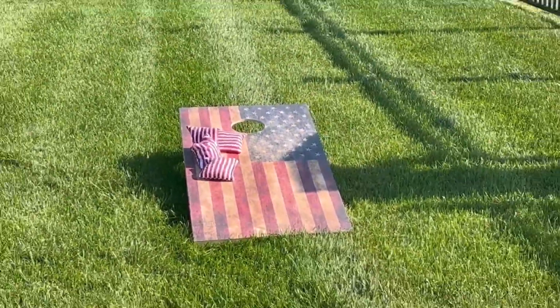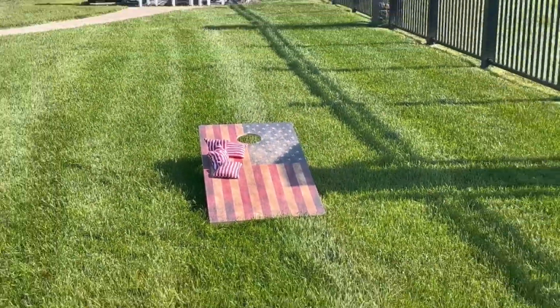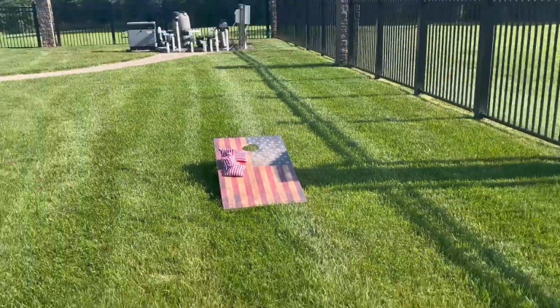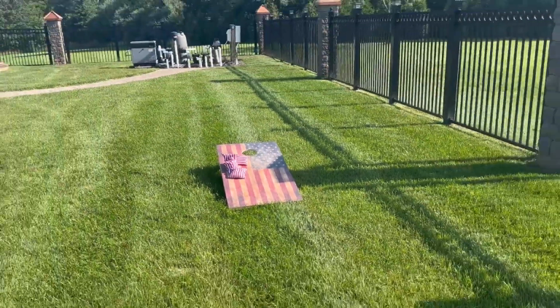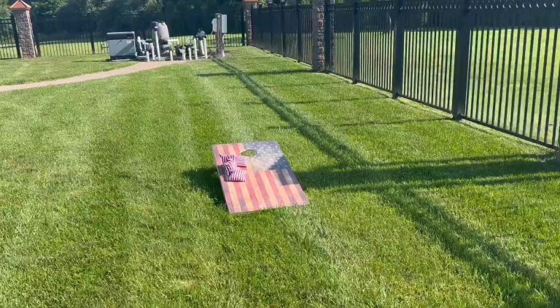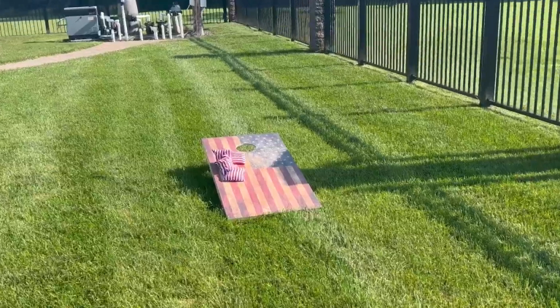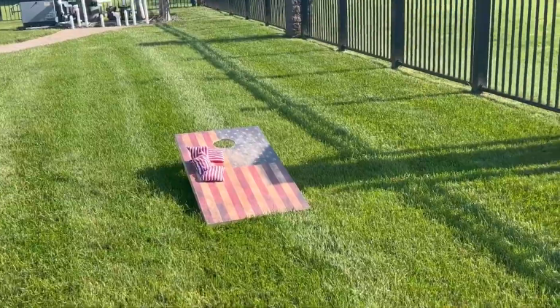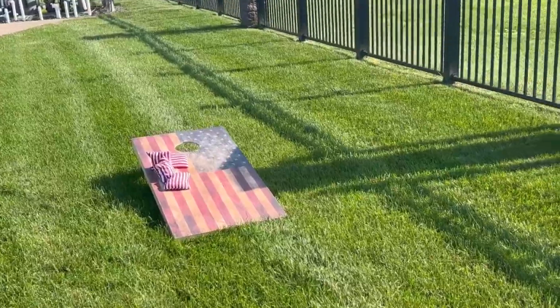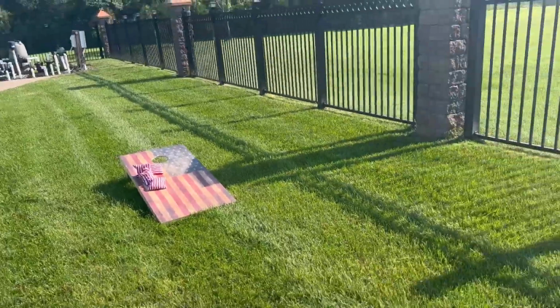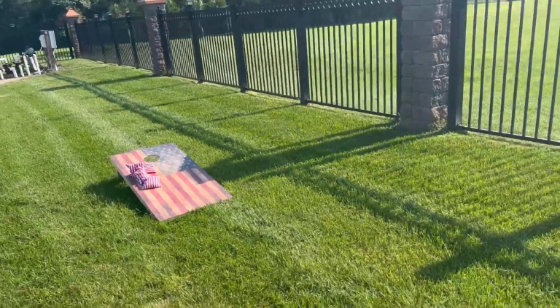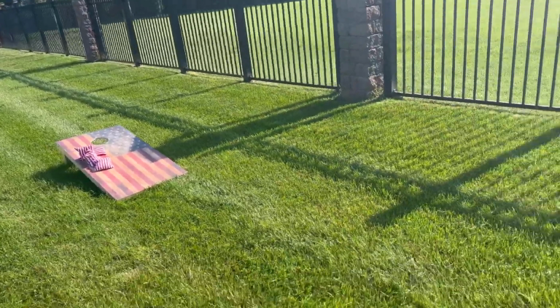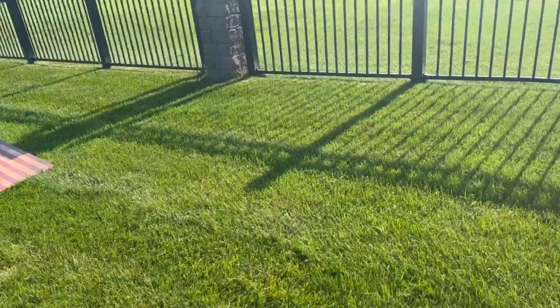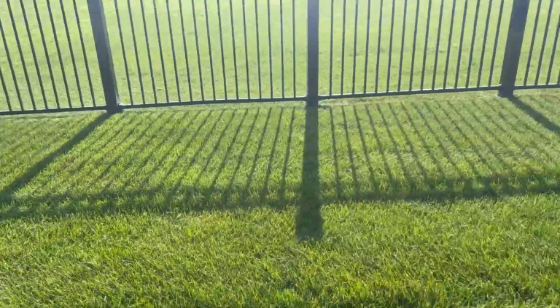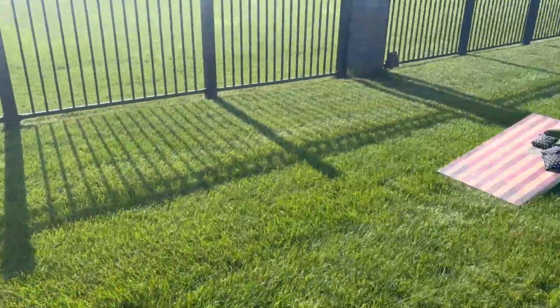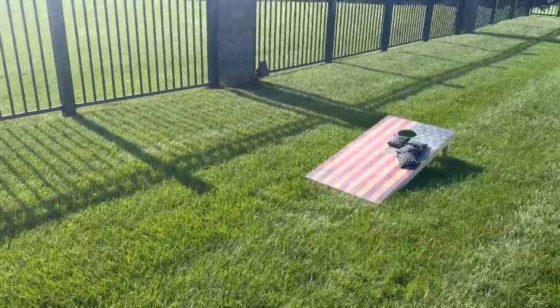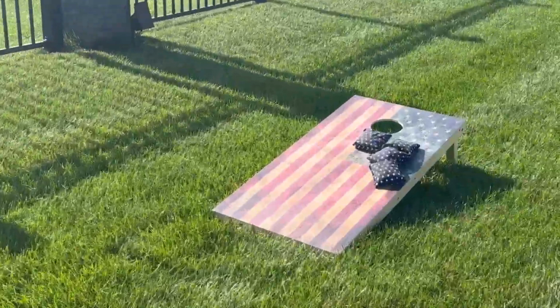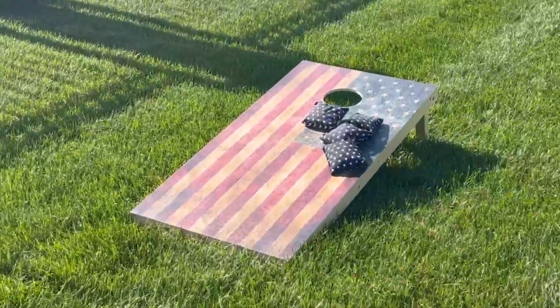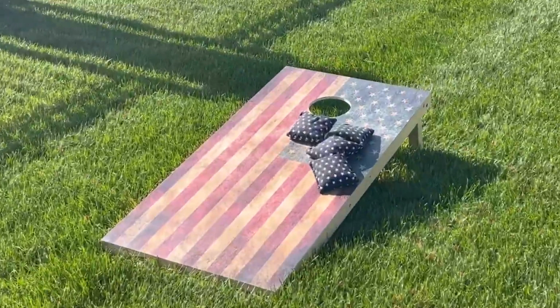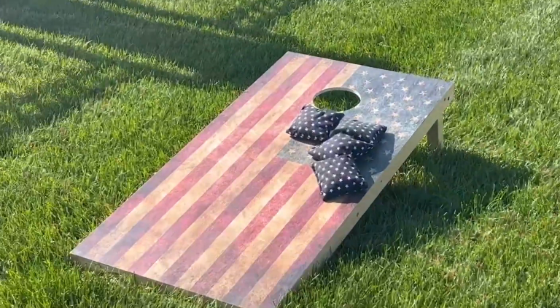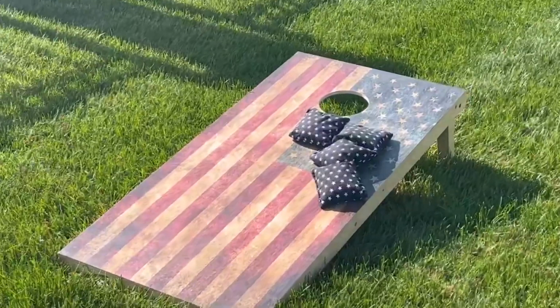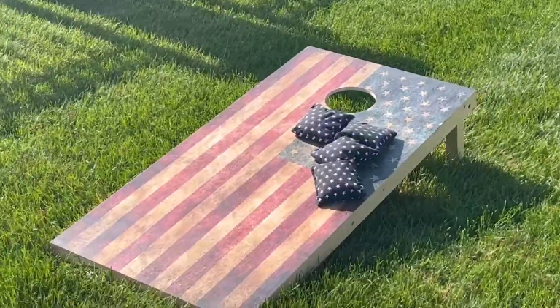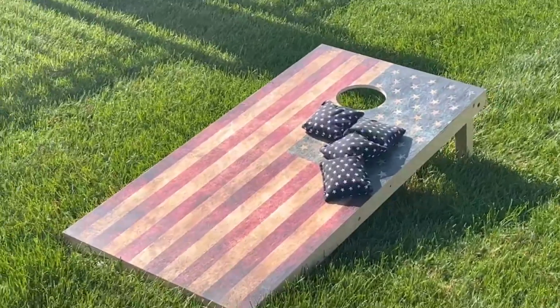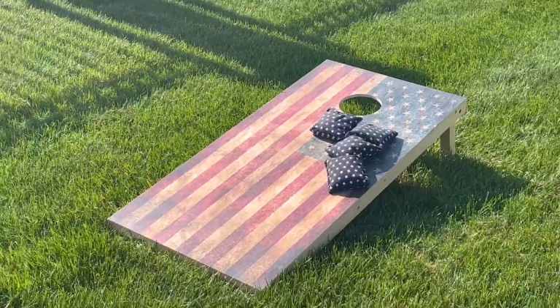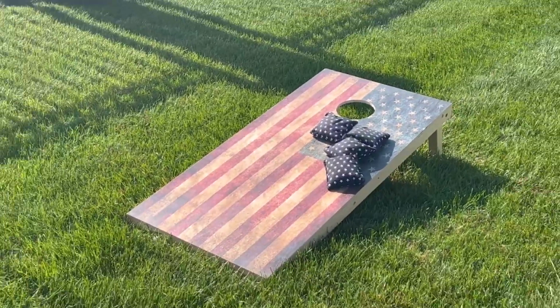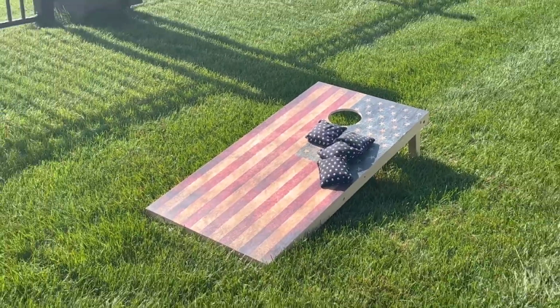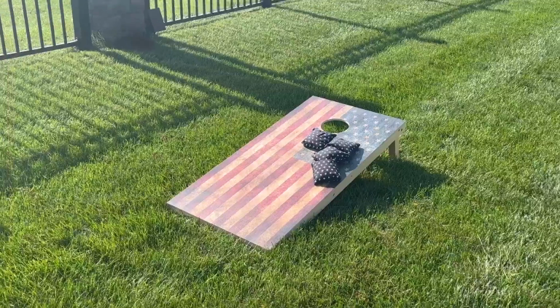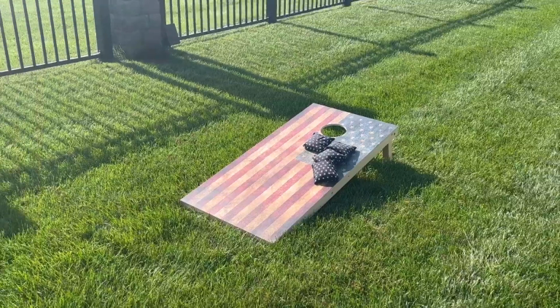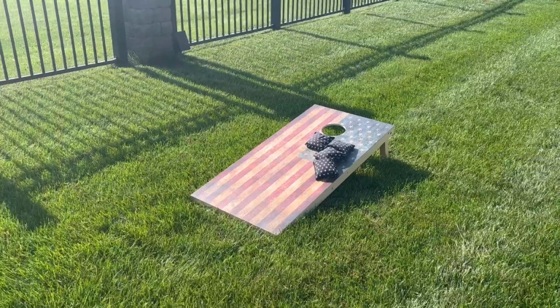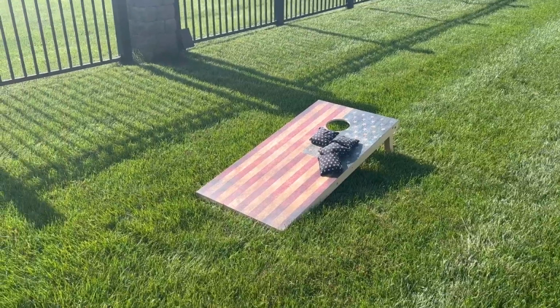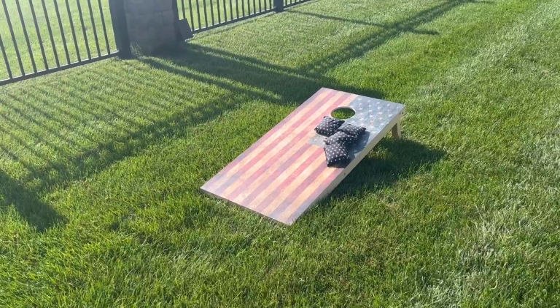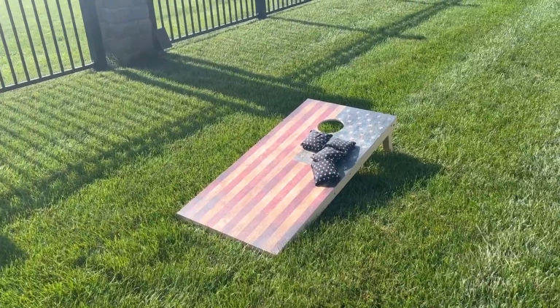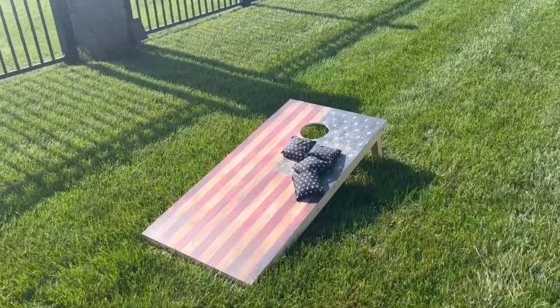It also comes with a carrying bag, so it's easy to store or carry it around. I would definitely recommend this product for anyone who's looking to buy a cornhole set. We've already had so many good times playing with this set.